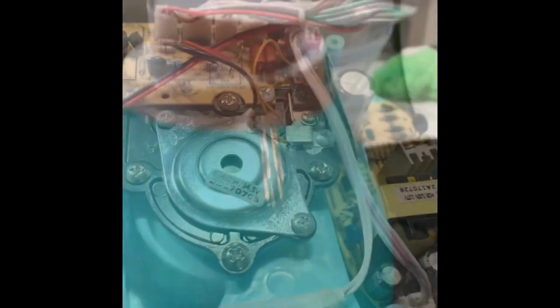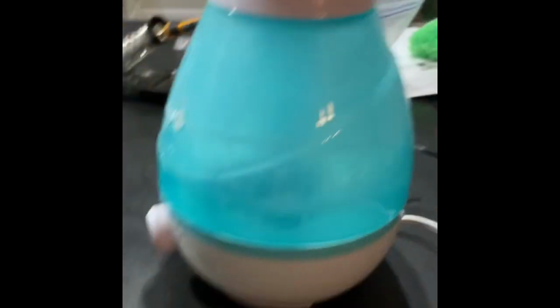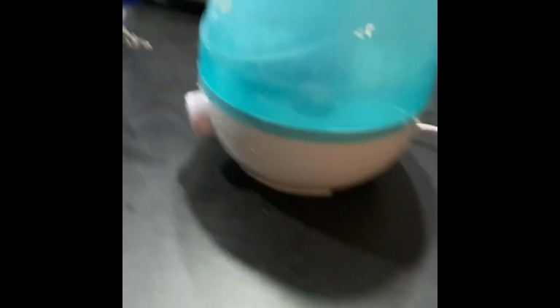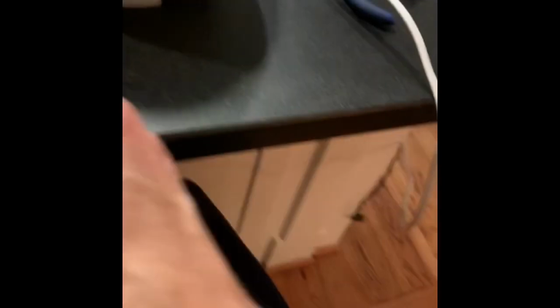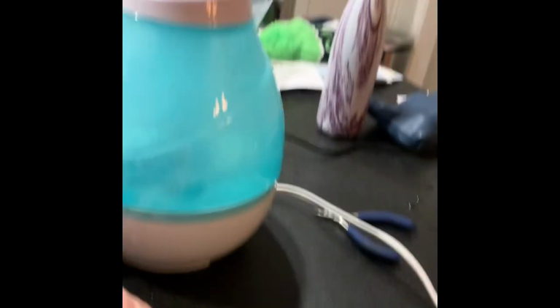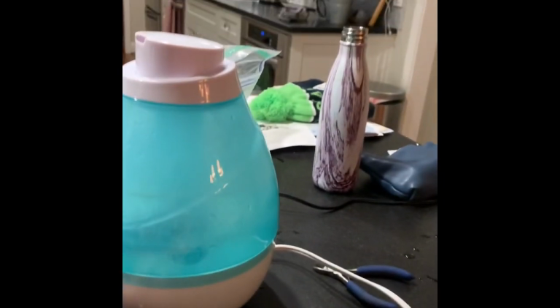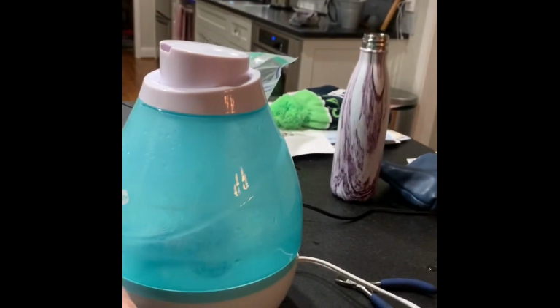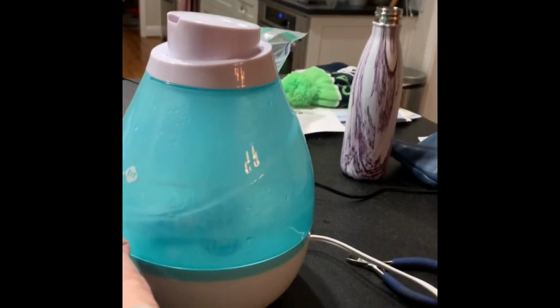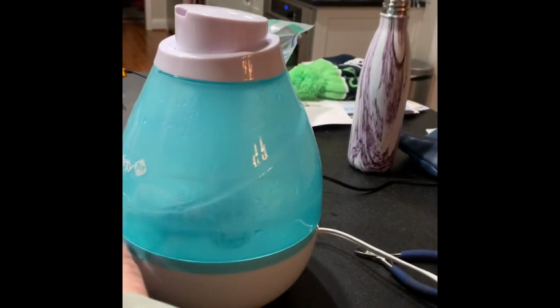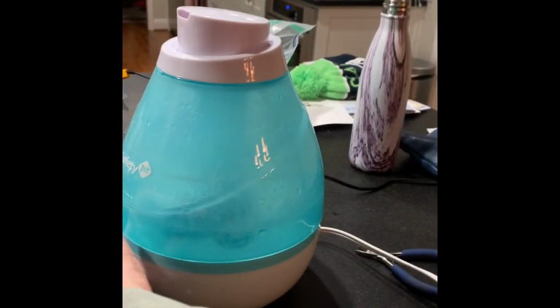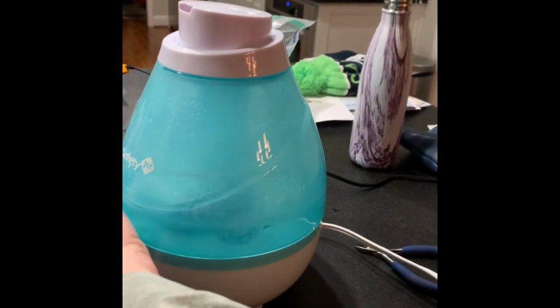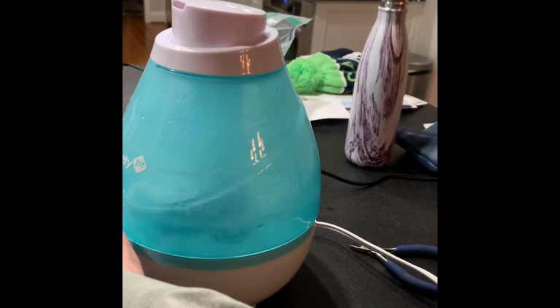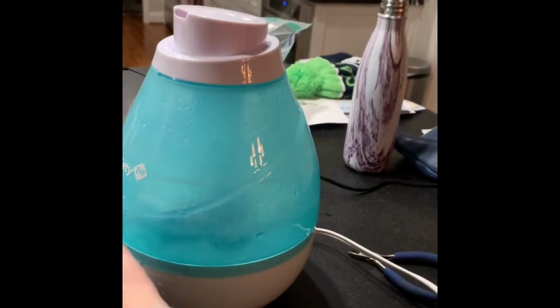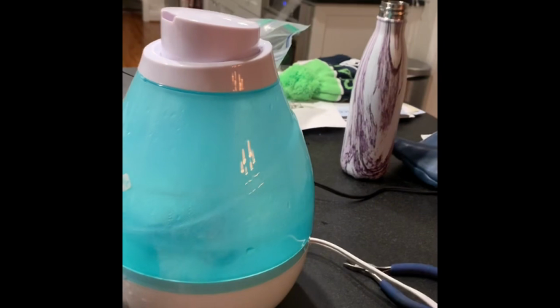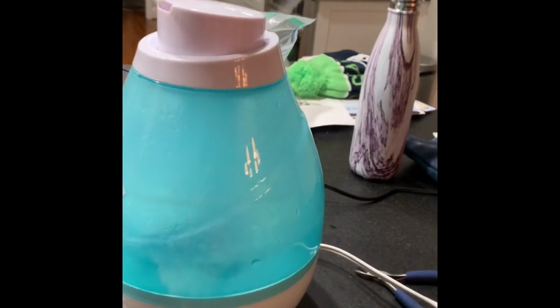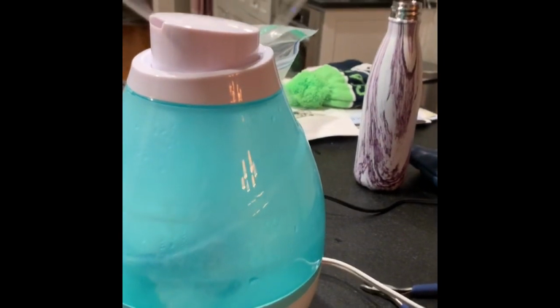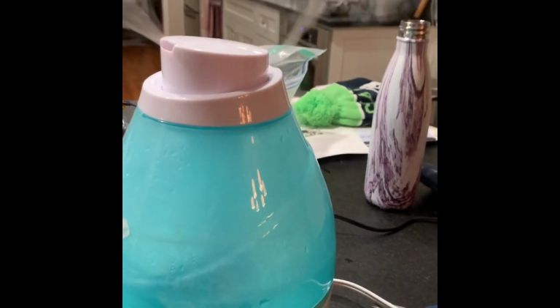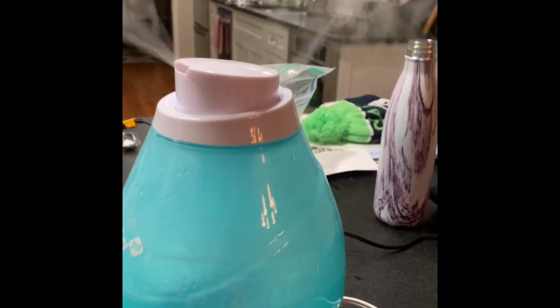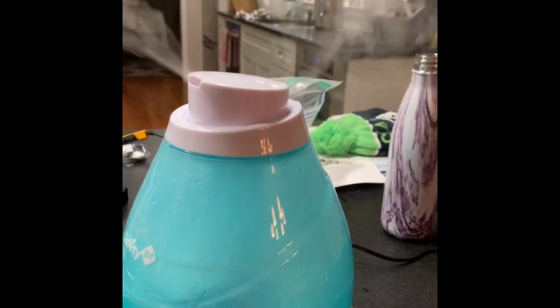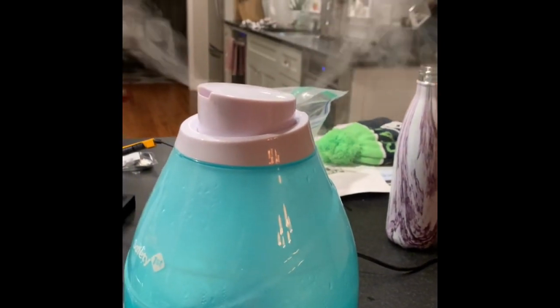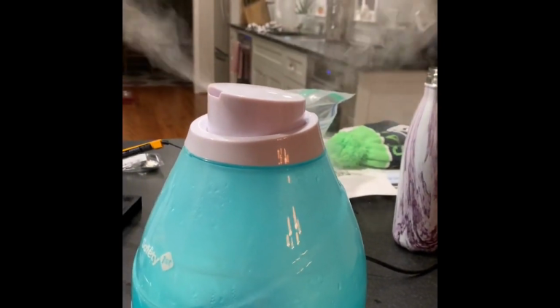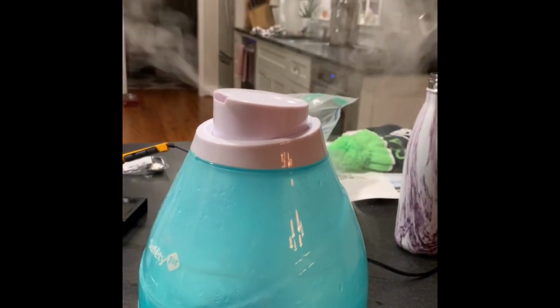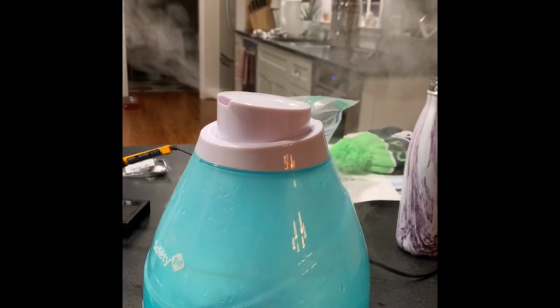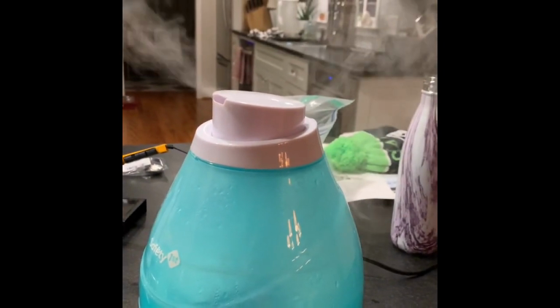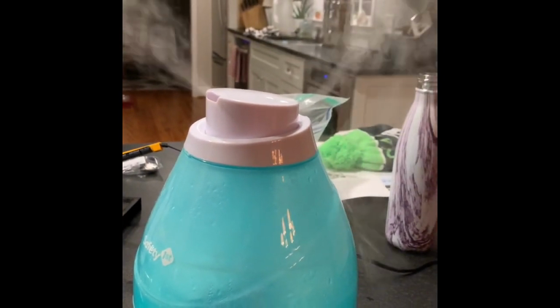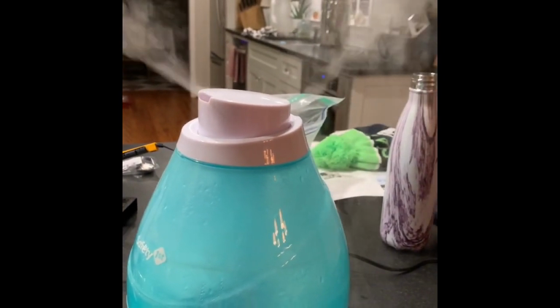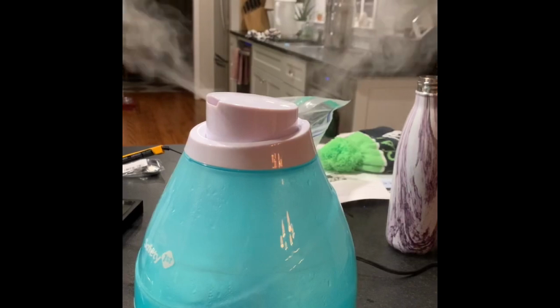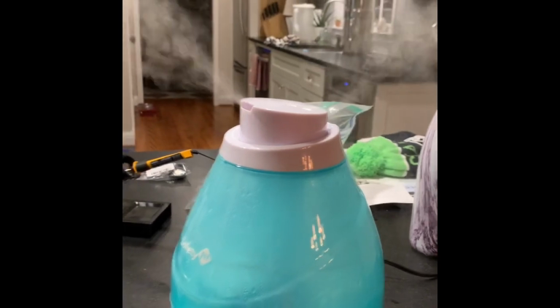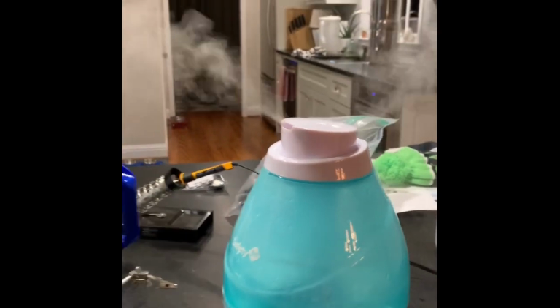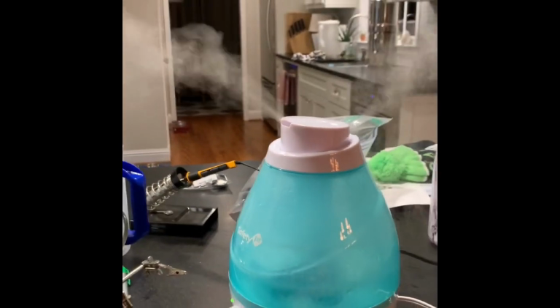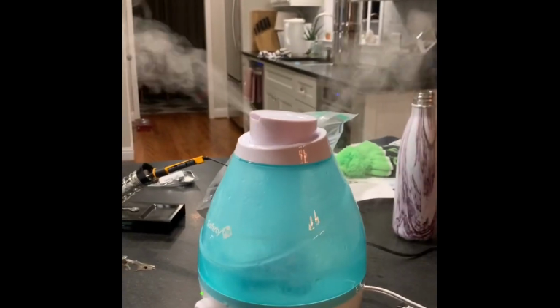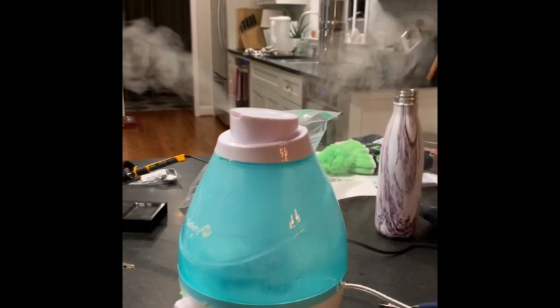We're all plugged in and ready to go. Look at that — a lot more mist coming out now. It's working like it's supposed to.